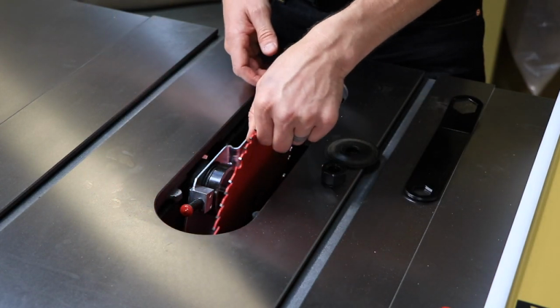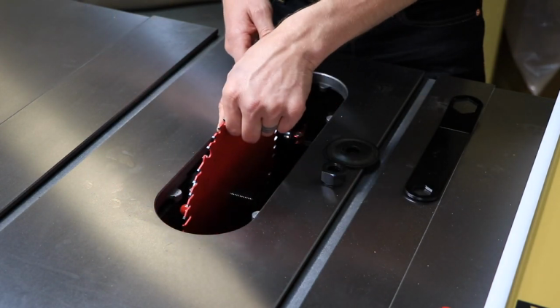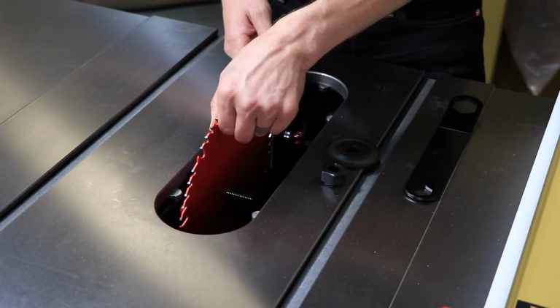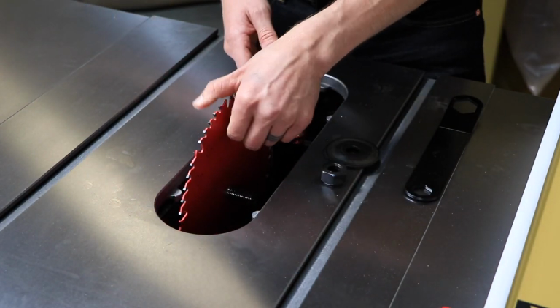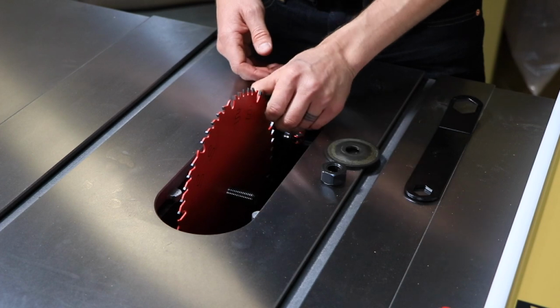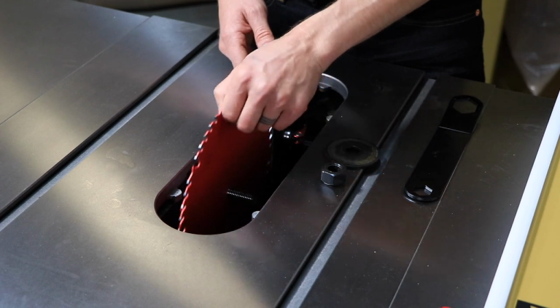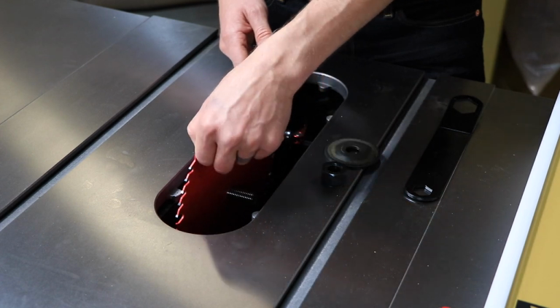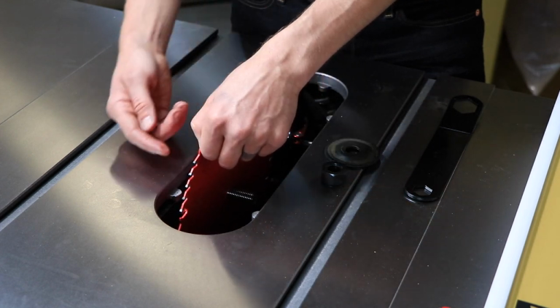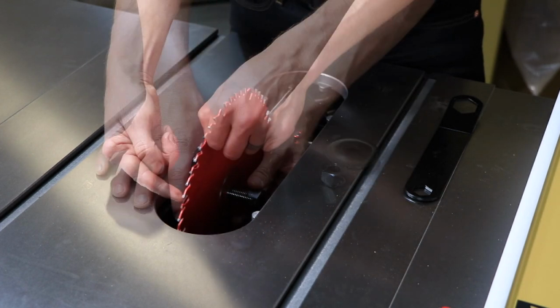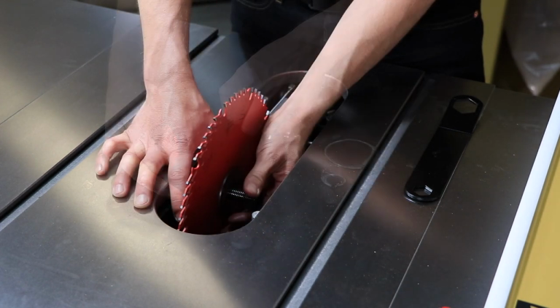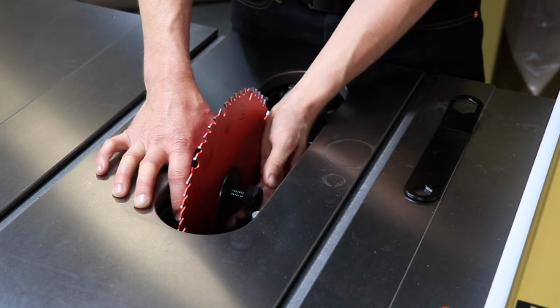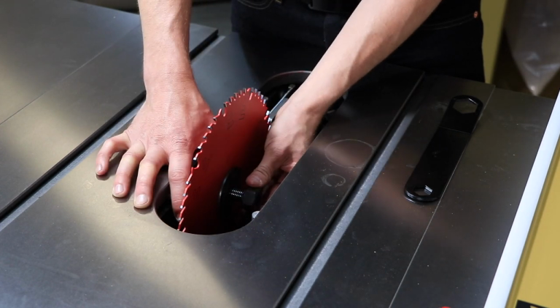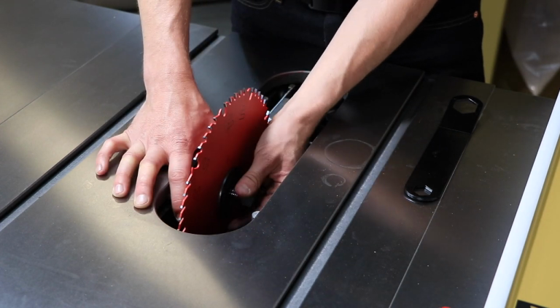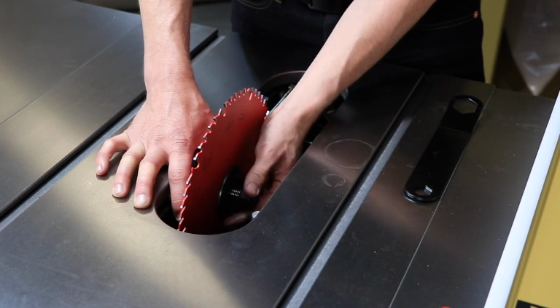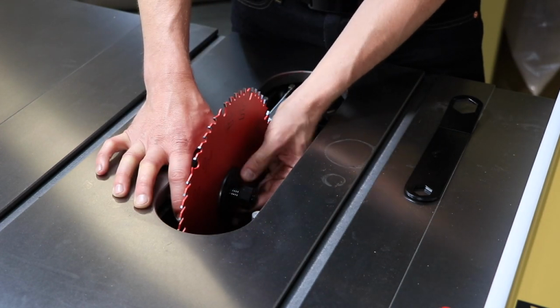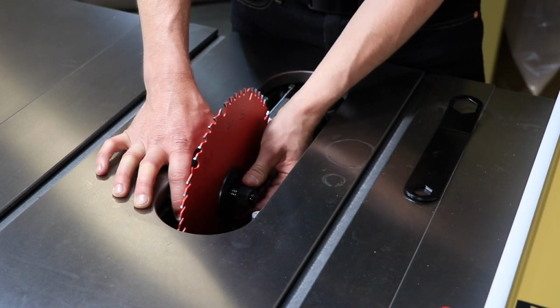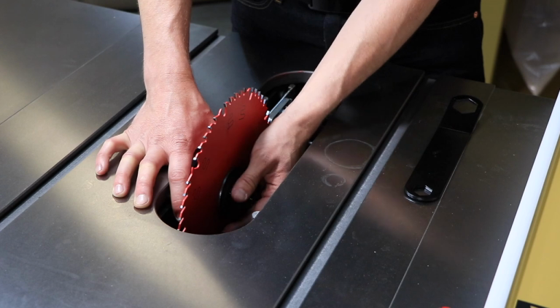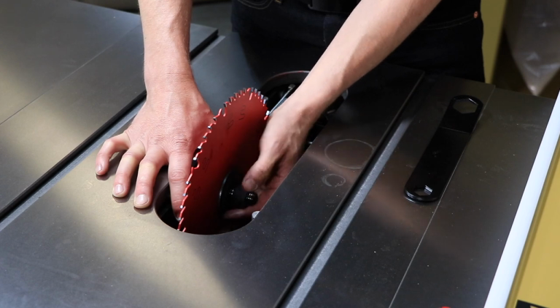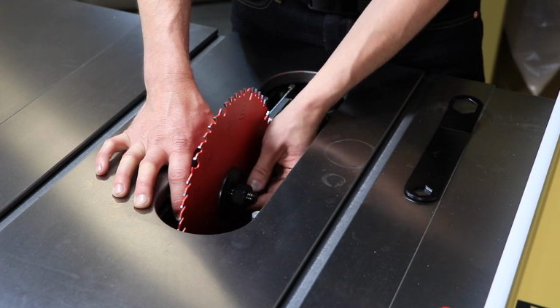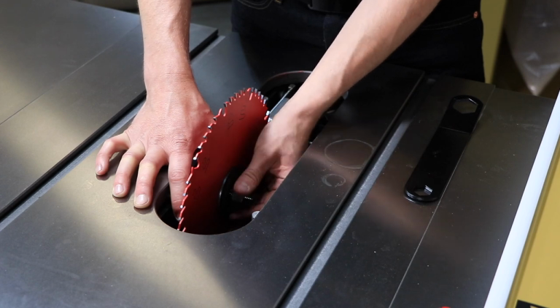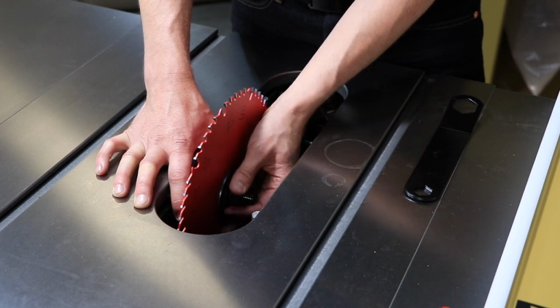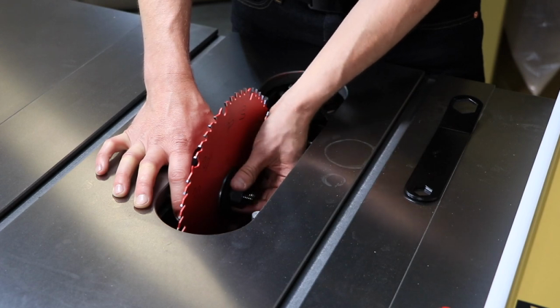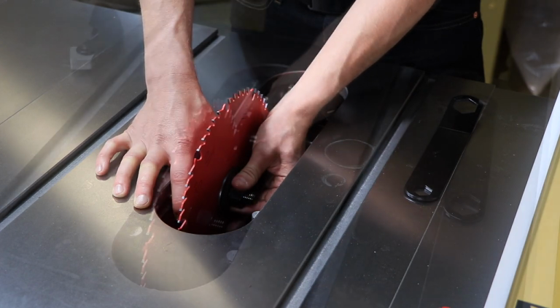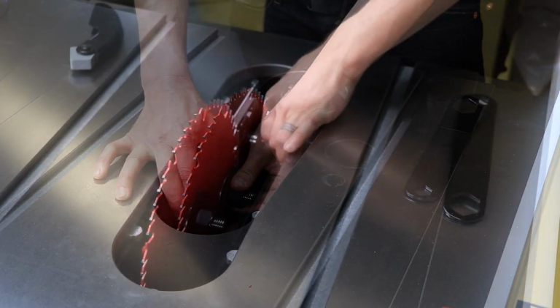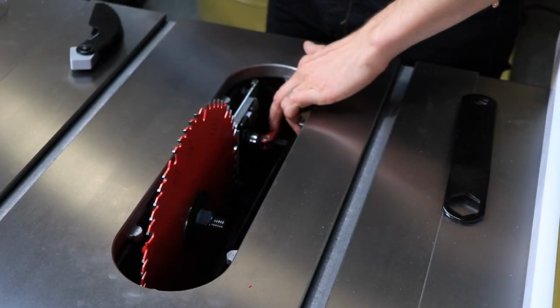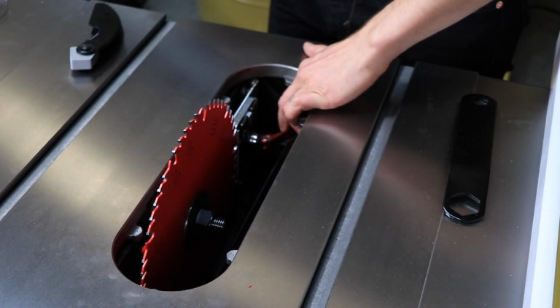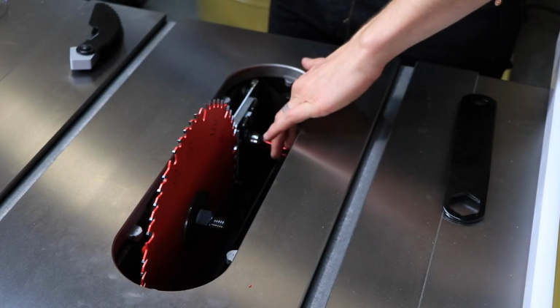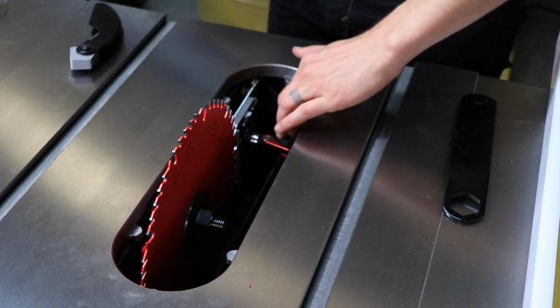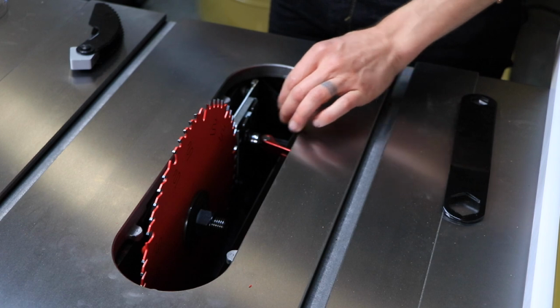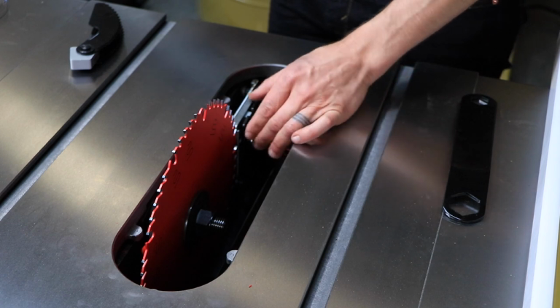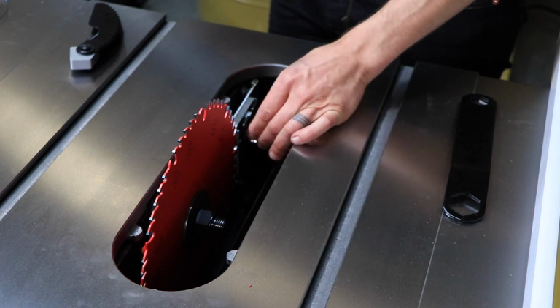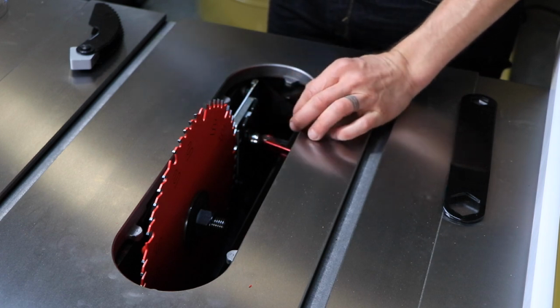Install the new blade onto the arbor, making sure the teeth point downward toward the front of the saw. Install the flange and nut. Engage the arbor lock and tighten the nut with the provided arbor wrench.